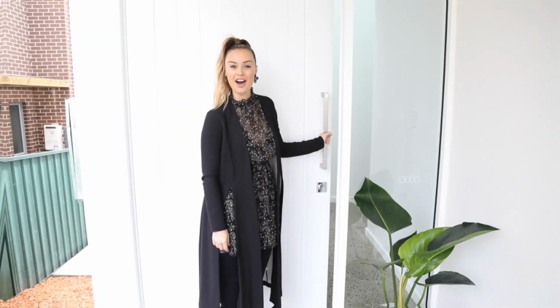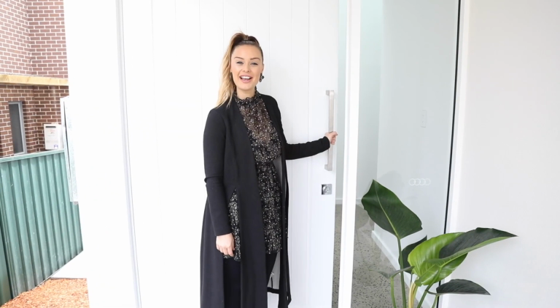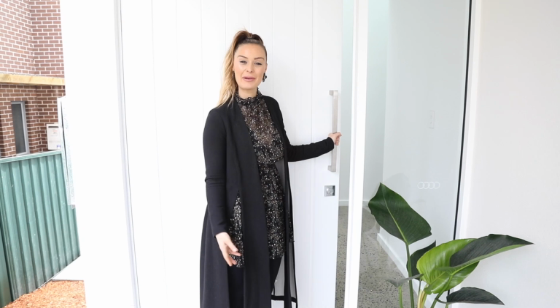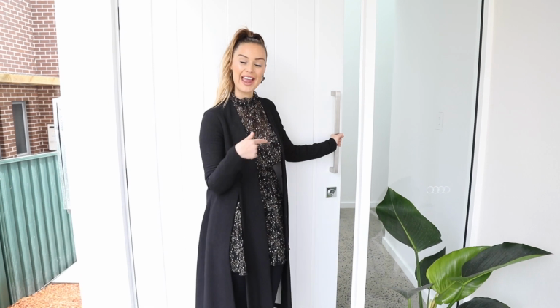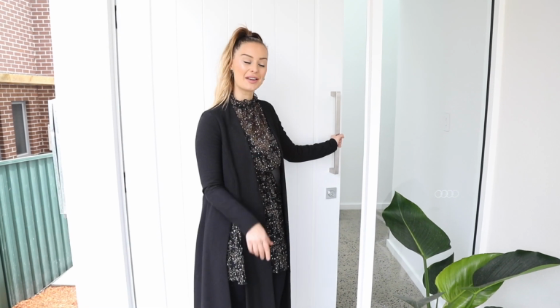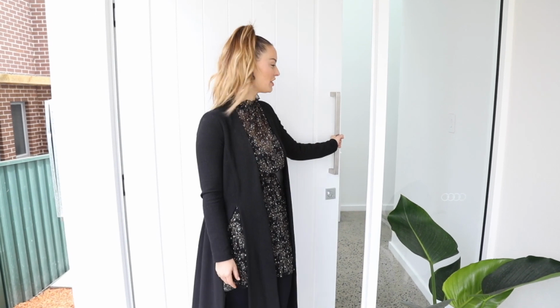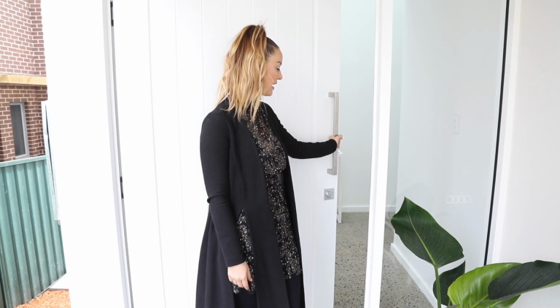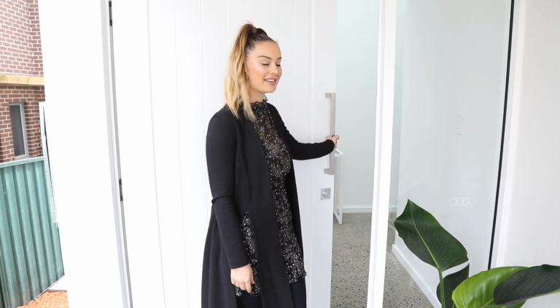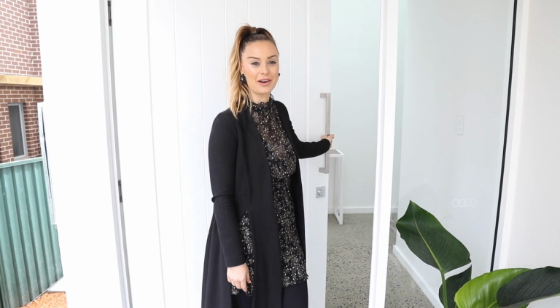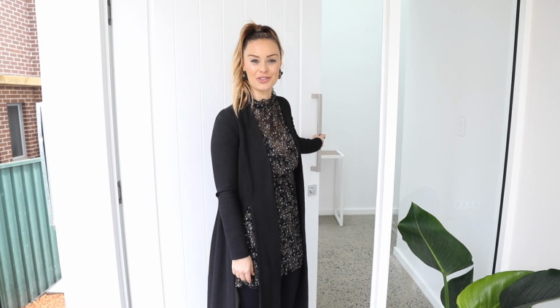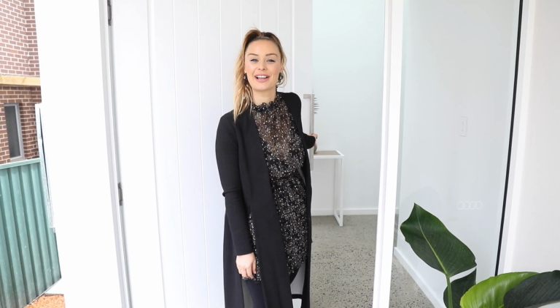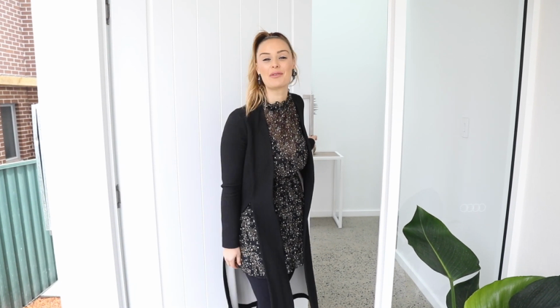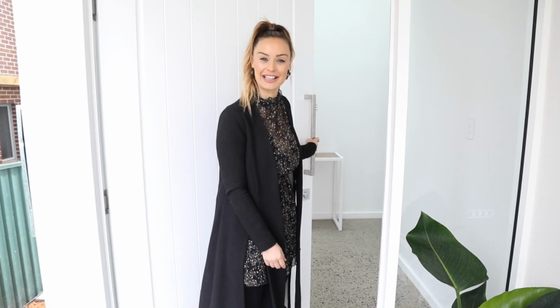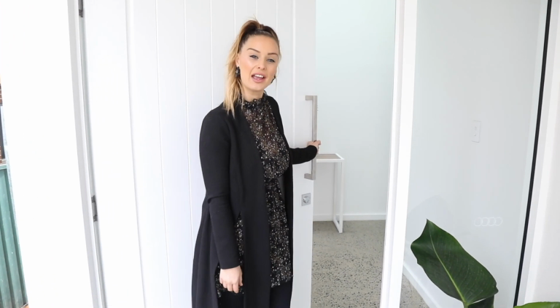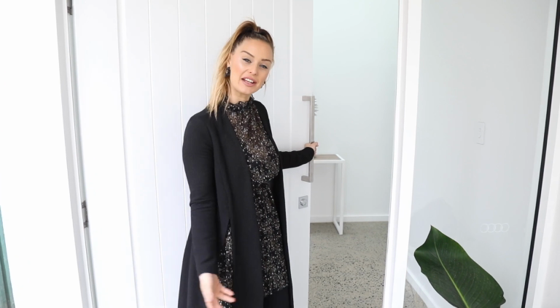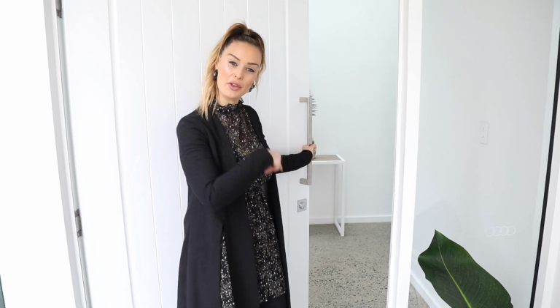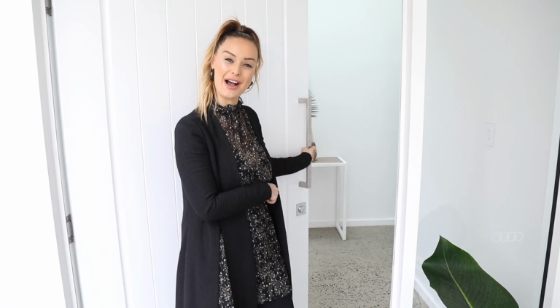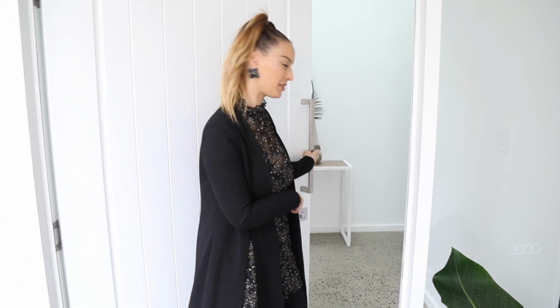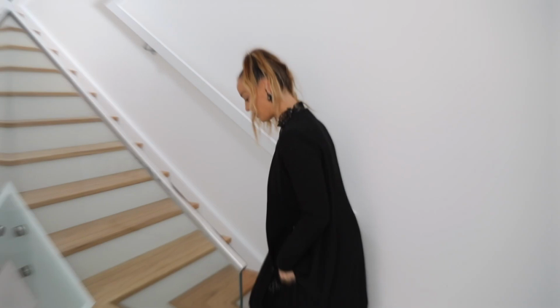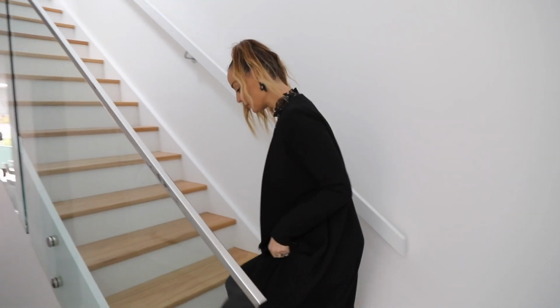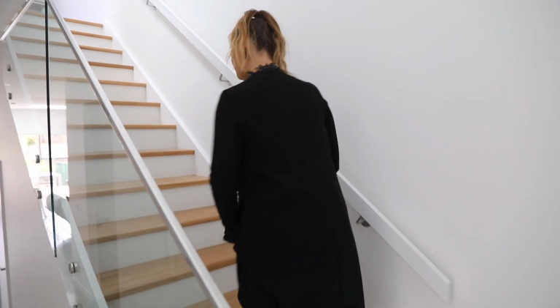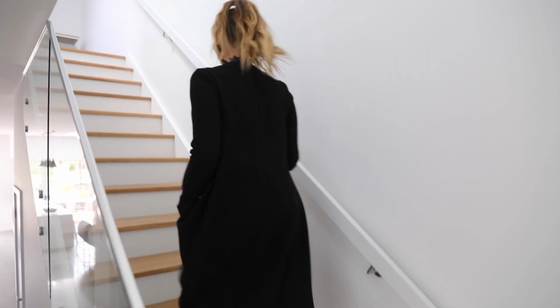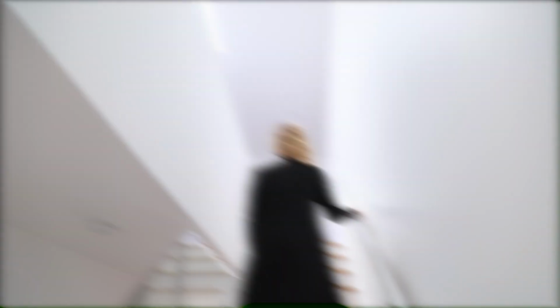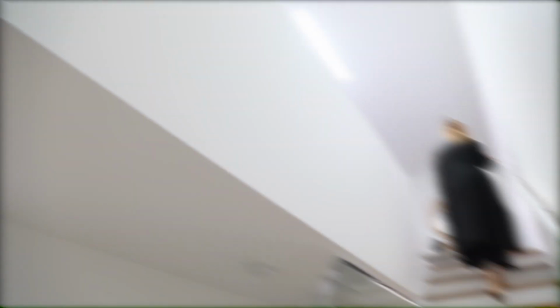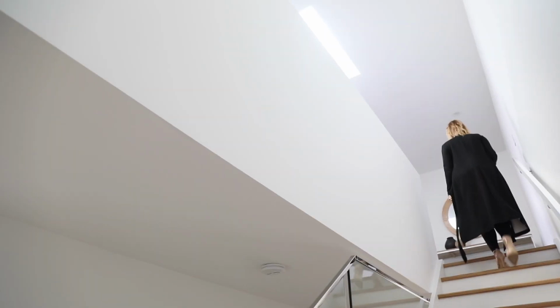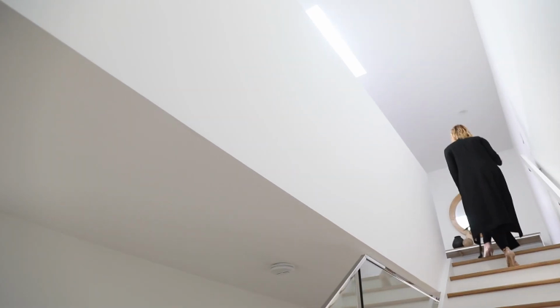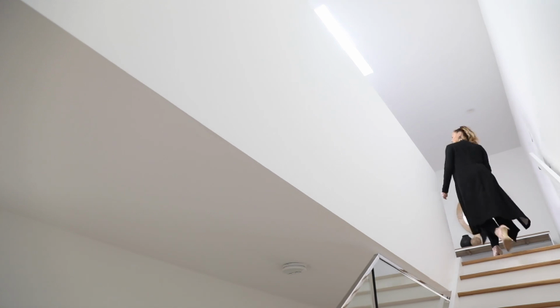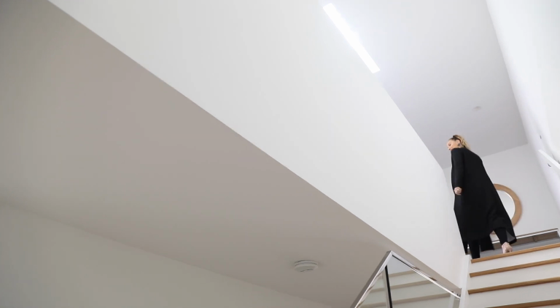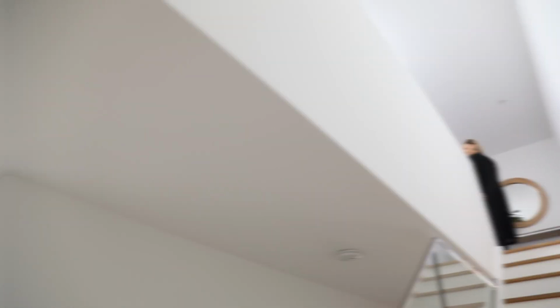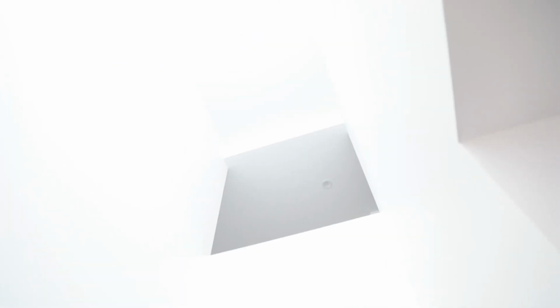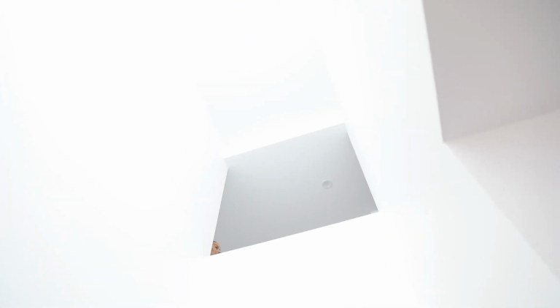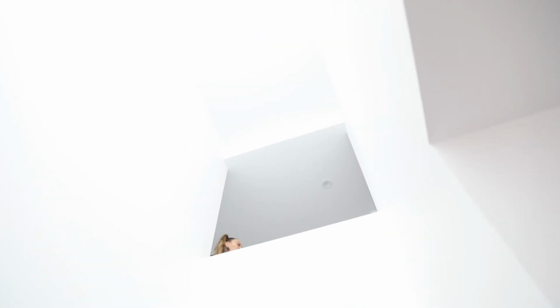Hi guys, today we're here at the Anderson project. This is one of our gorgeous duplexes that we've recently completed, so come on through and we'll have a look. You heard it — we did bring our passports and we're in Mortdale. Just to let you know, we still do a few duplexes outside the Shire.